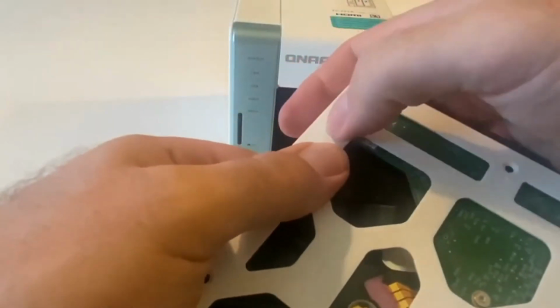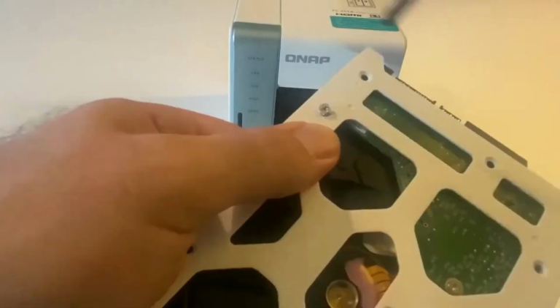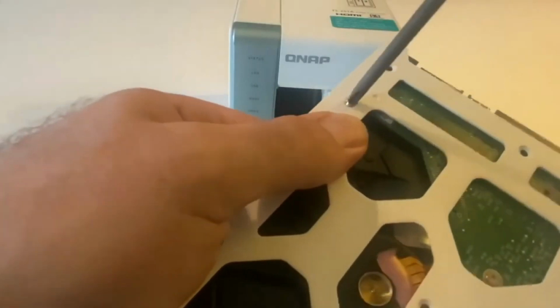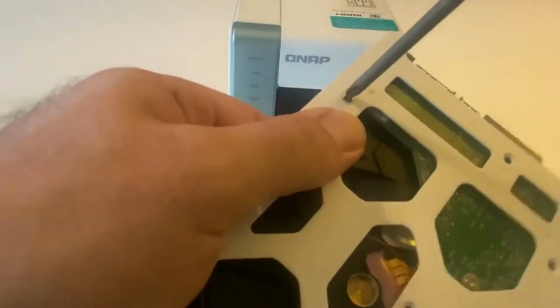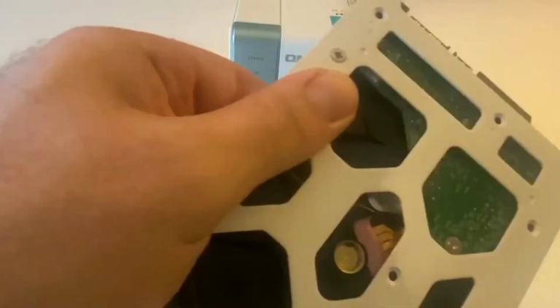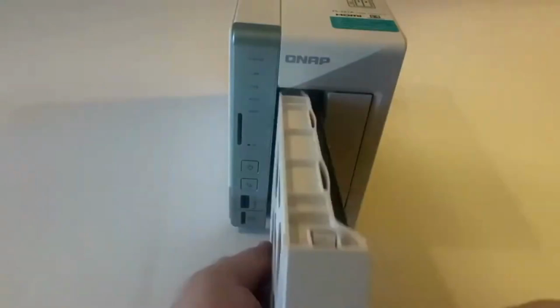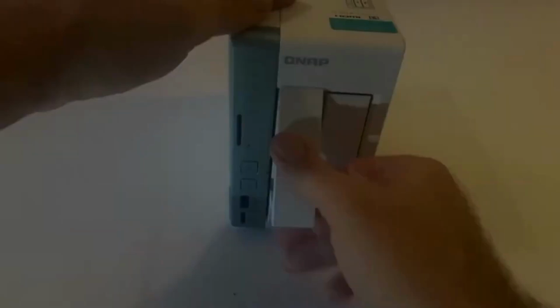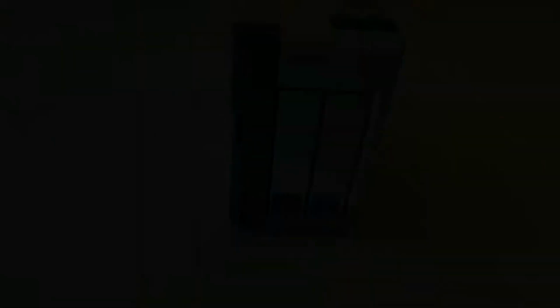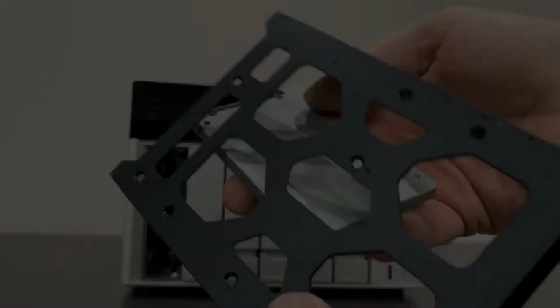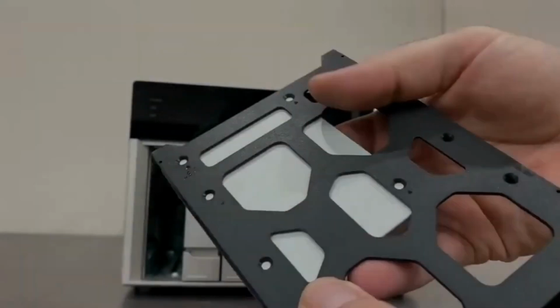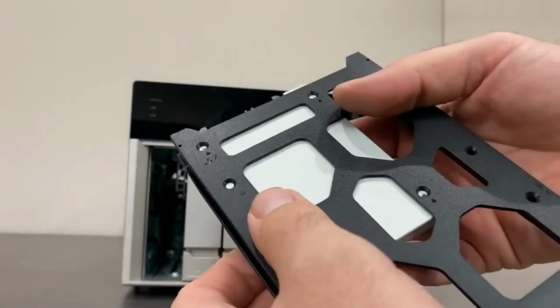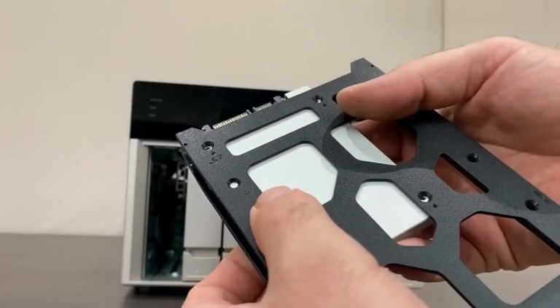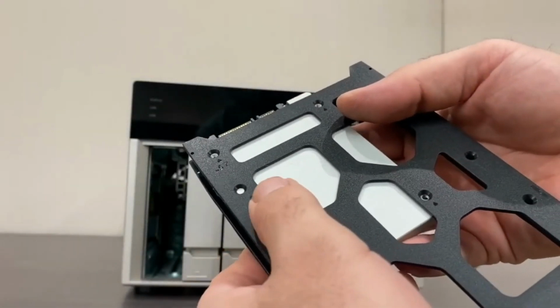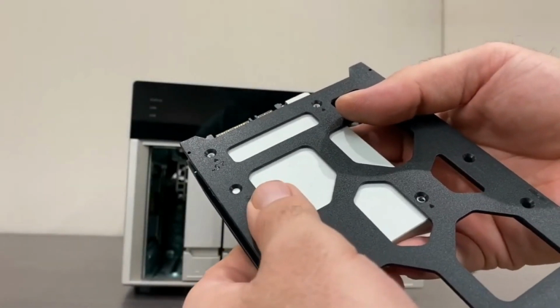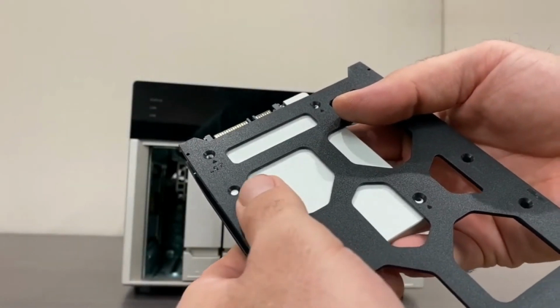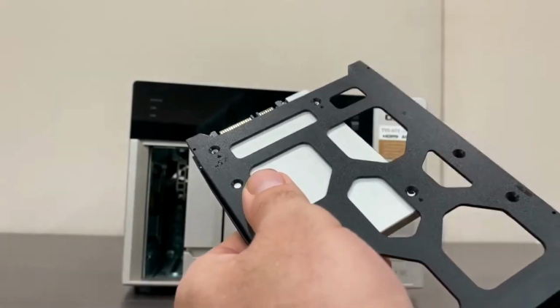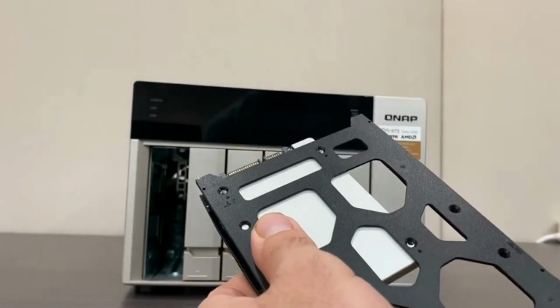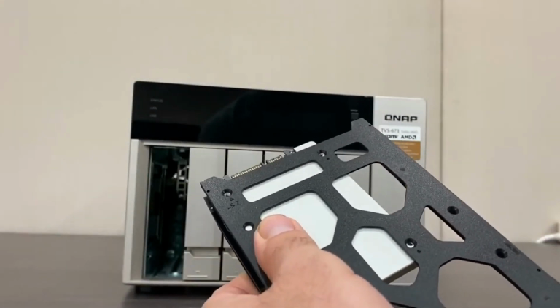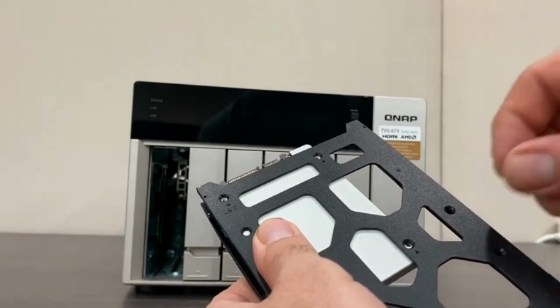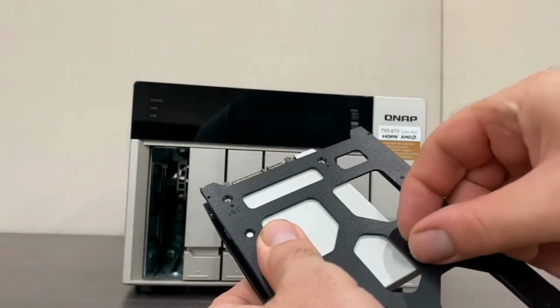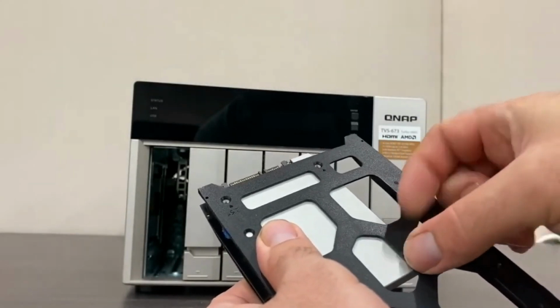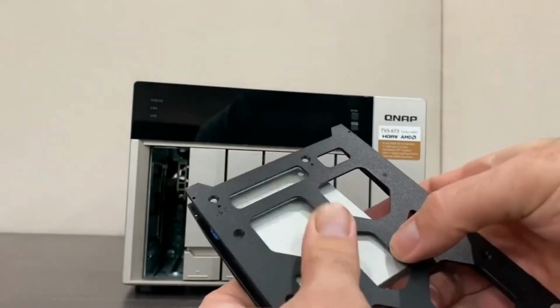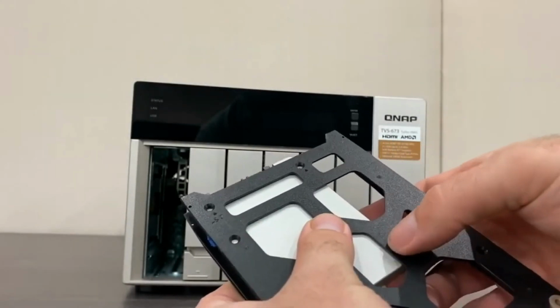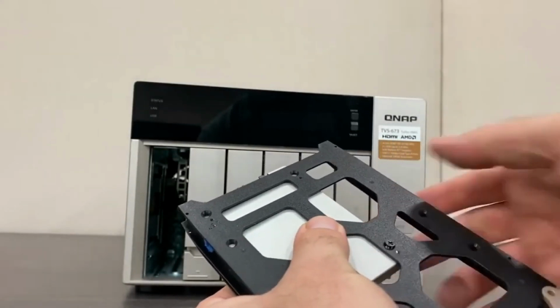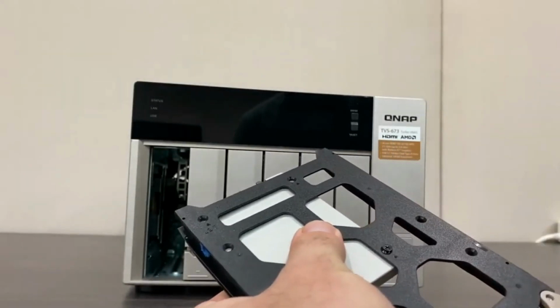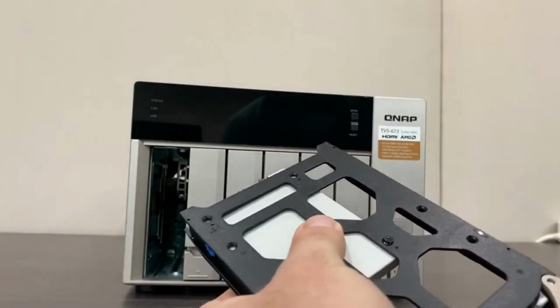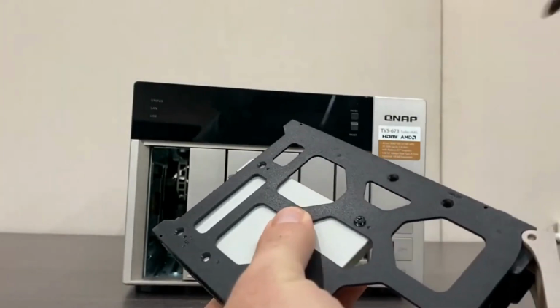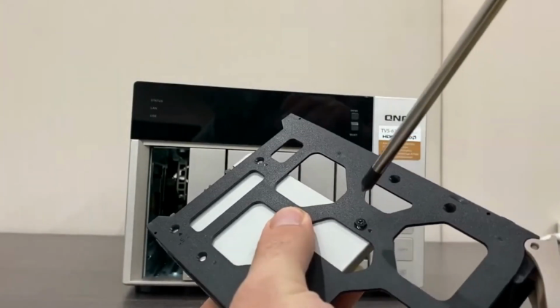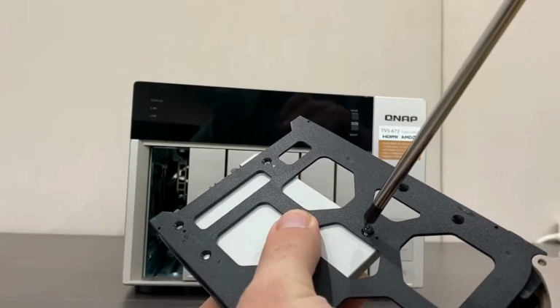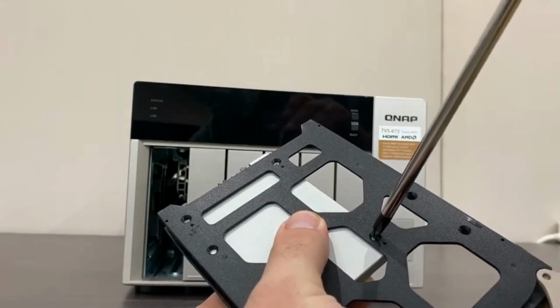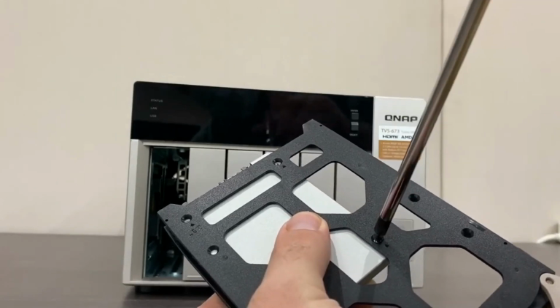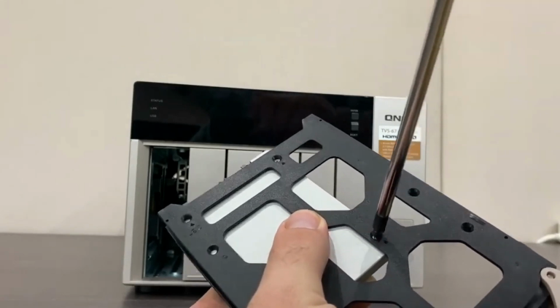Next, we will insert the drives for 2.5 inch drives — for both the 2.5 inch SSD and 2.5 inch HDD, you will also need to screw them in. The drive will fit in the bottom corner of the back of the drive tray.